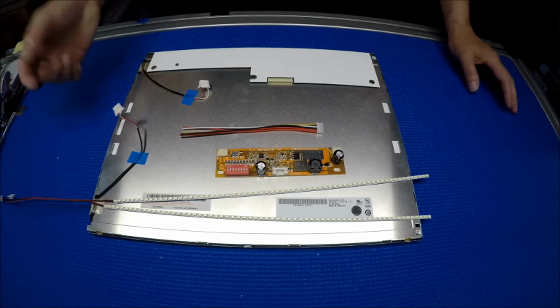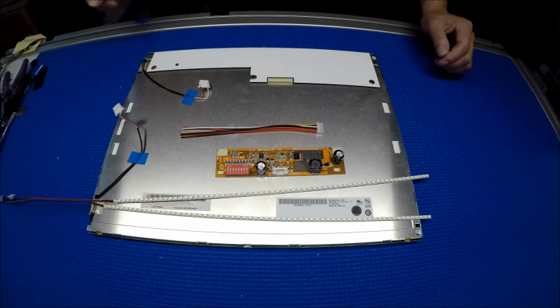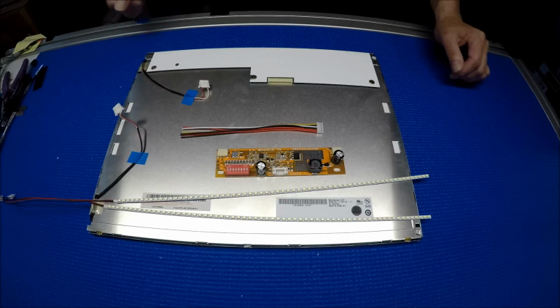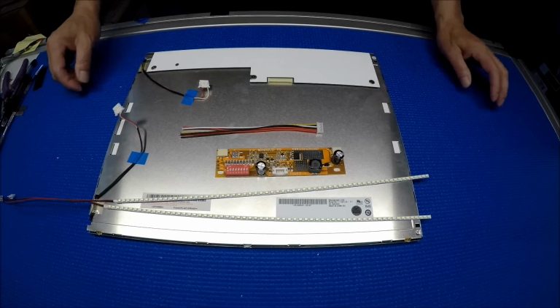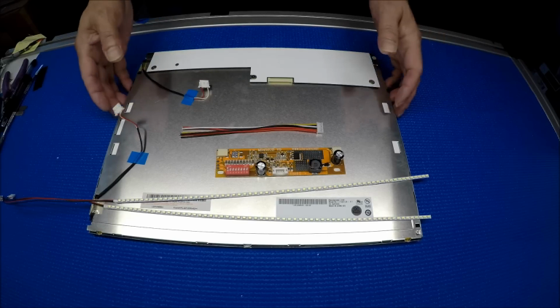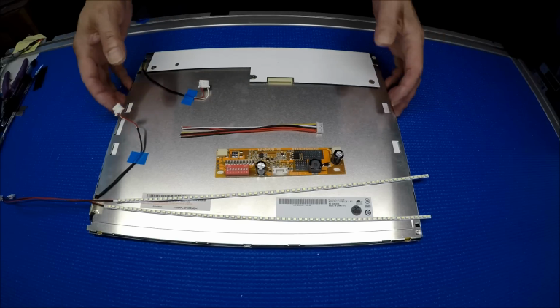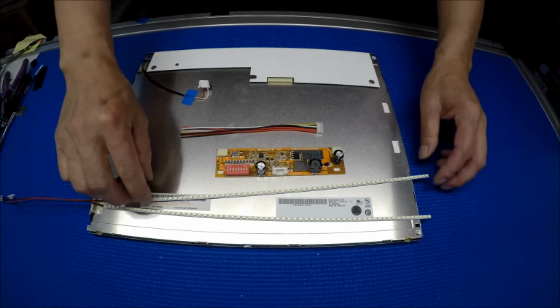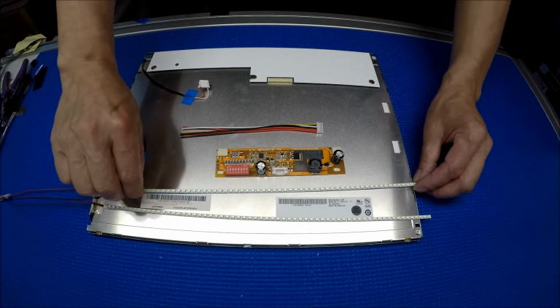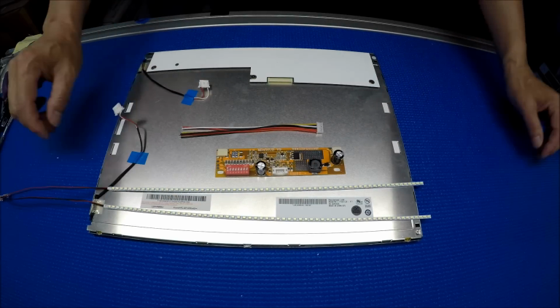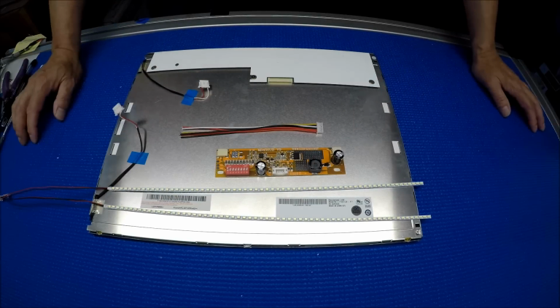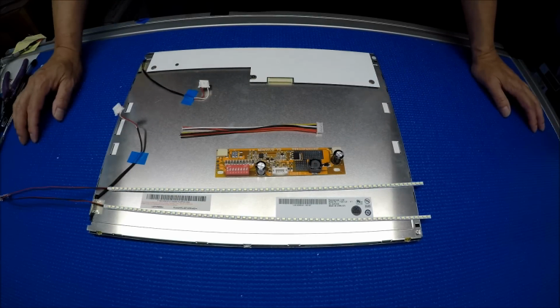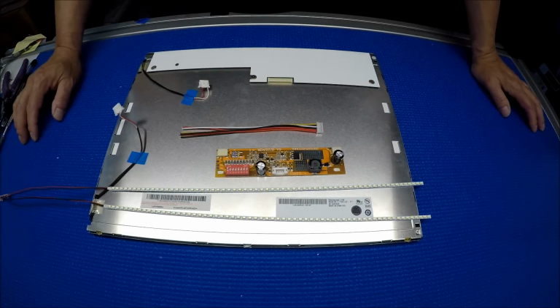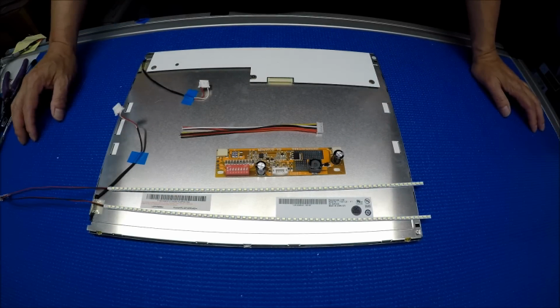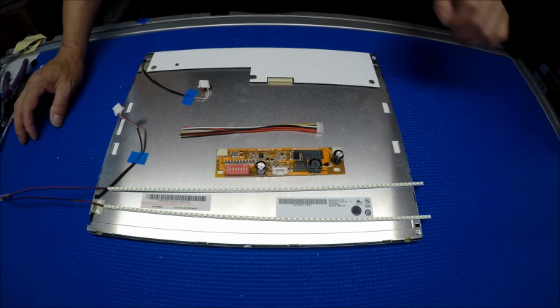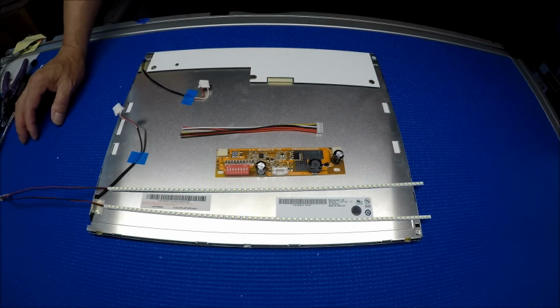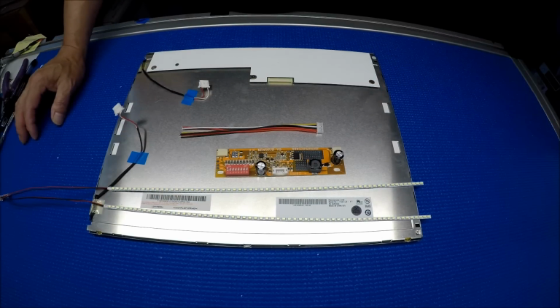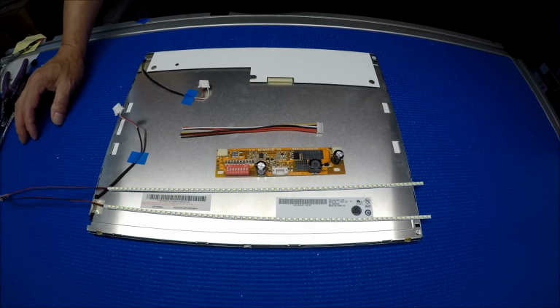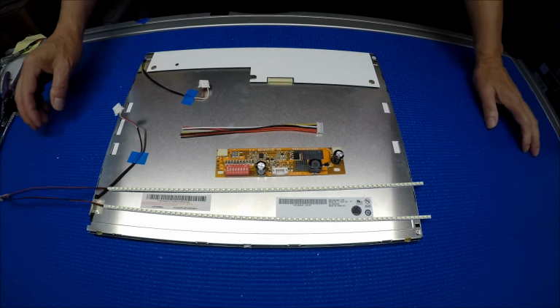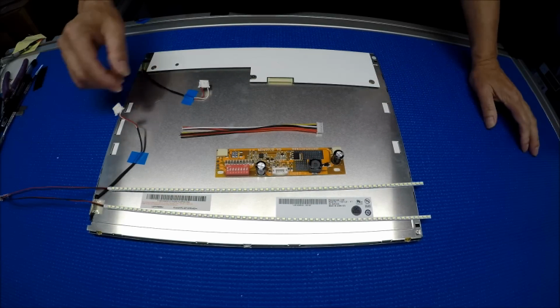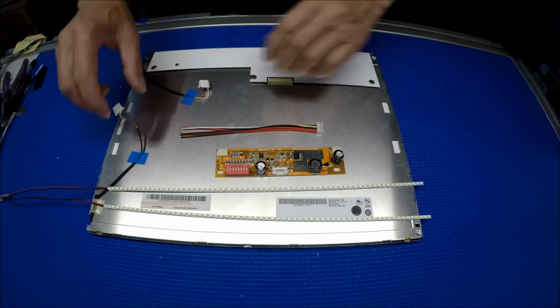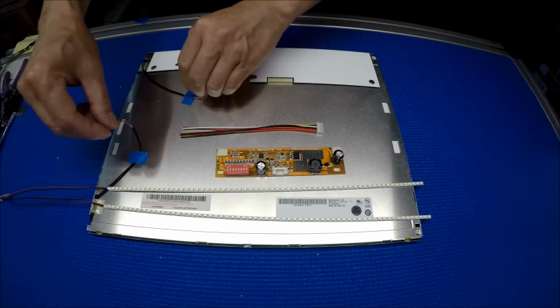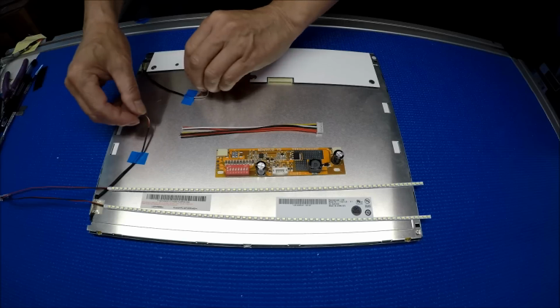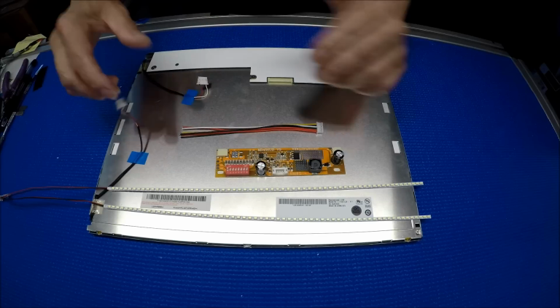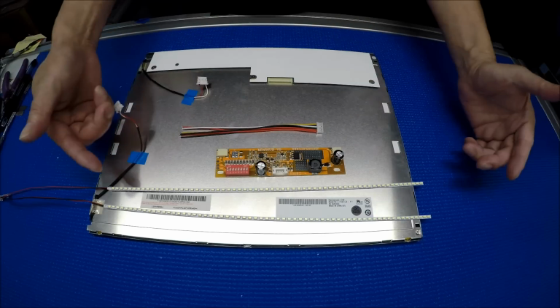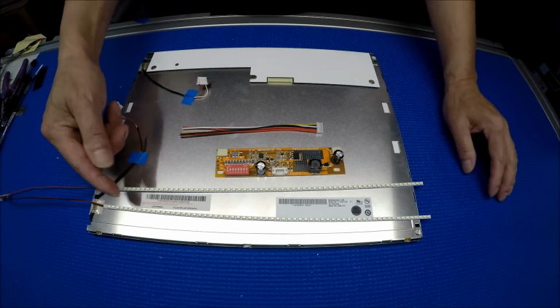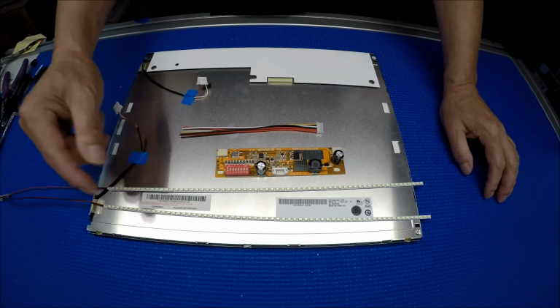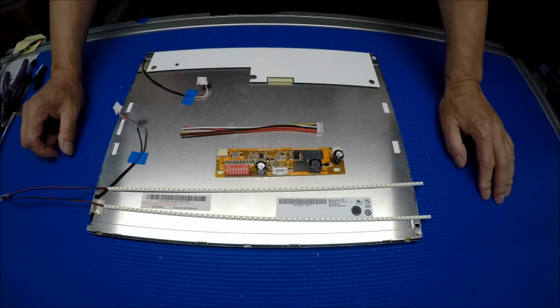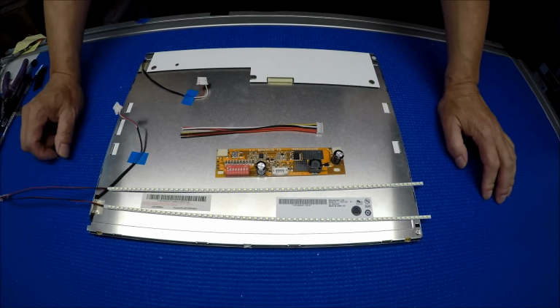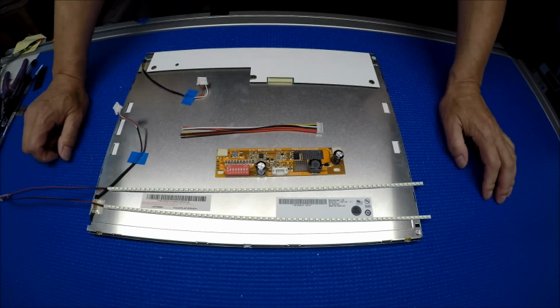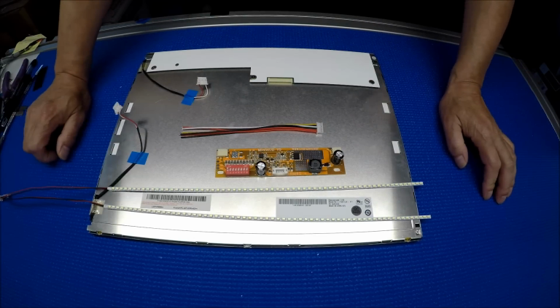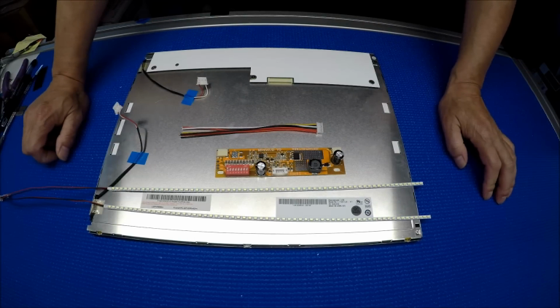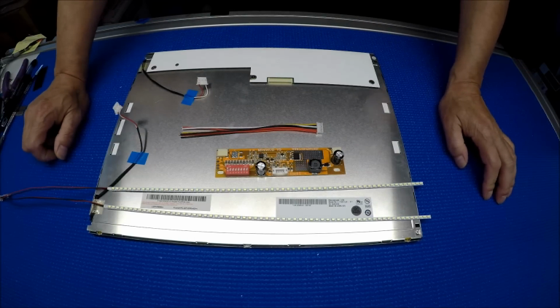Hello, in this video I would like to show you how to upgrade this 15-inch display from two CCFL to our UB36 series LED kit.